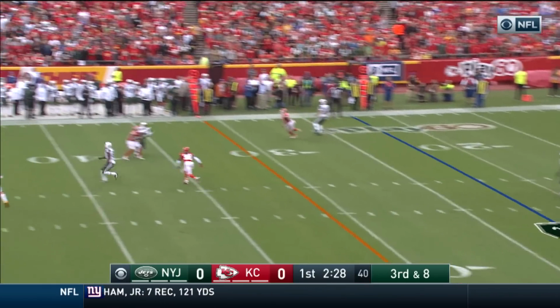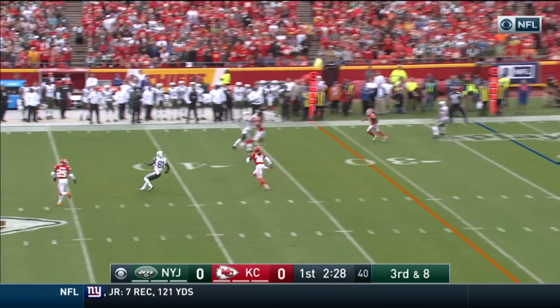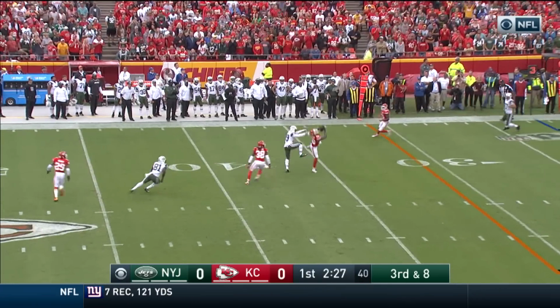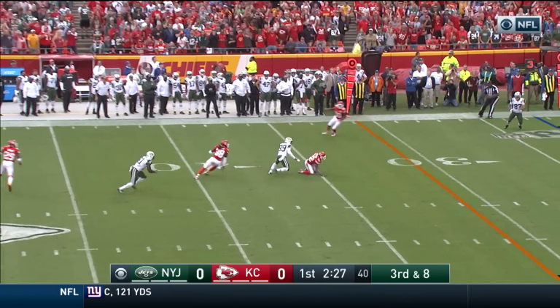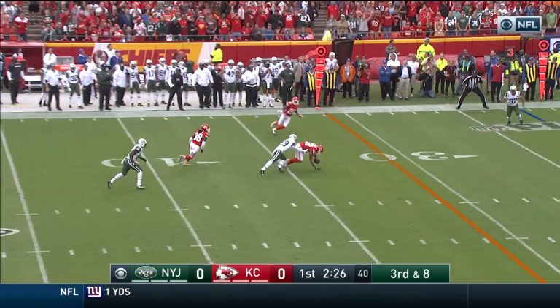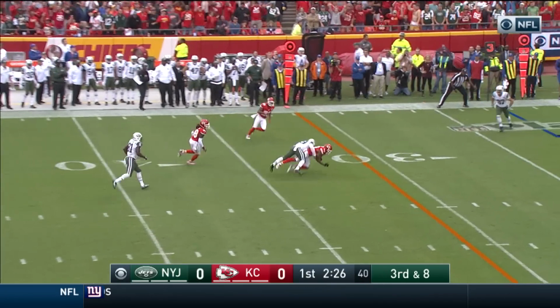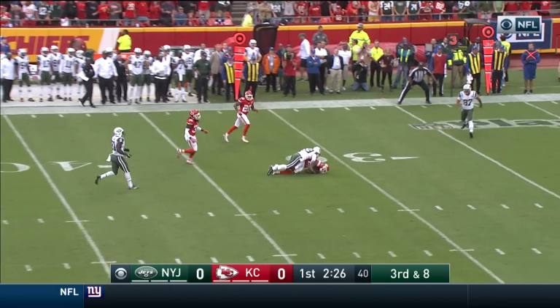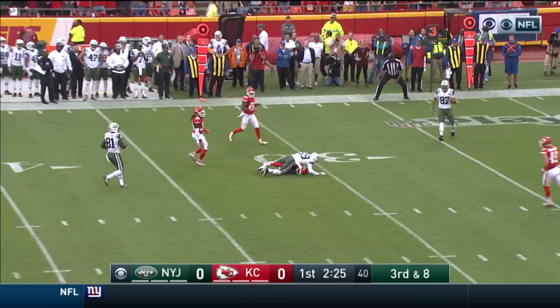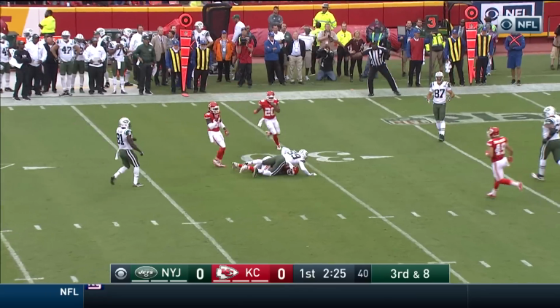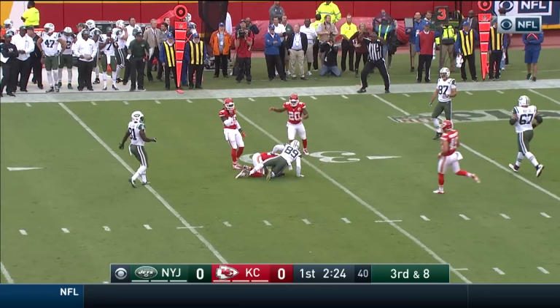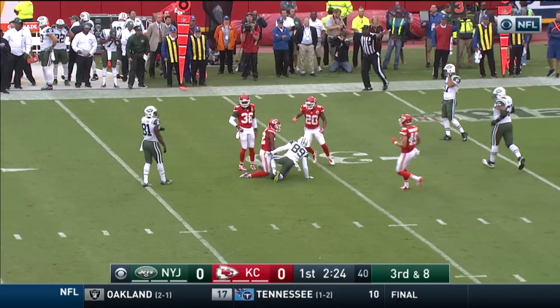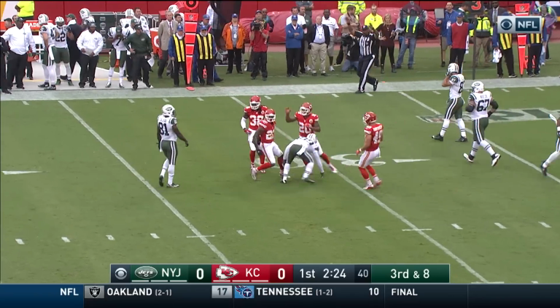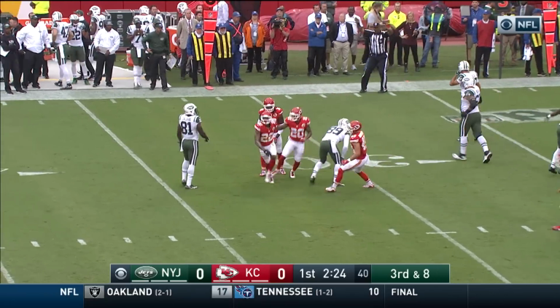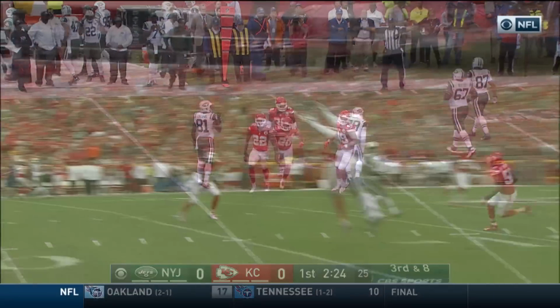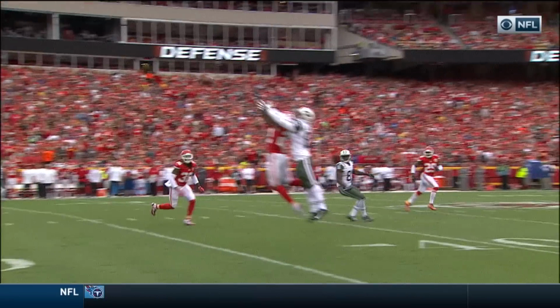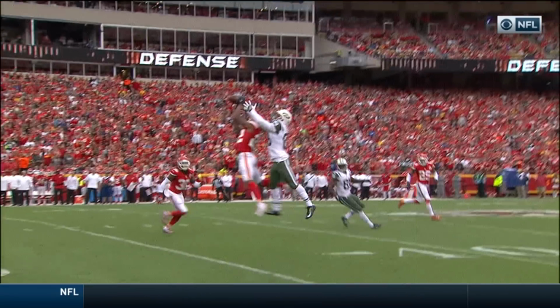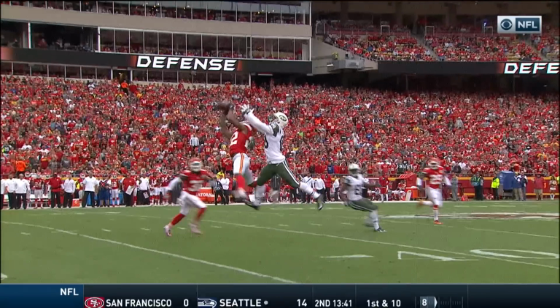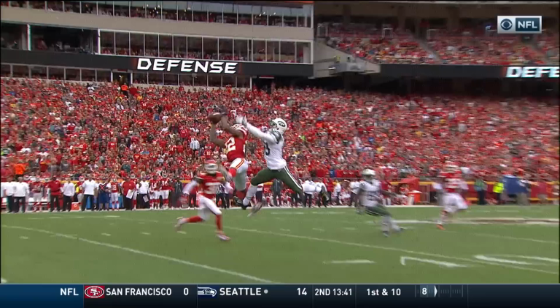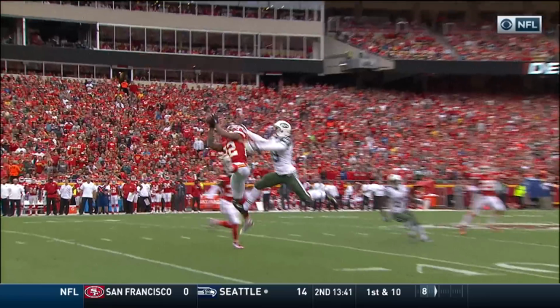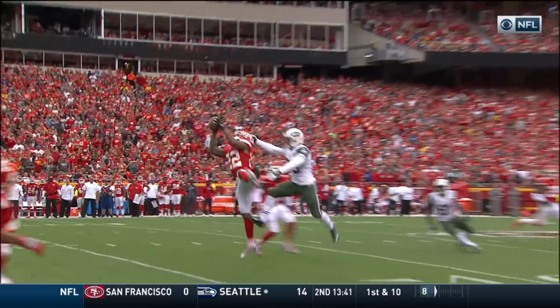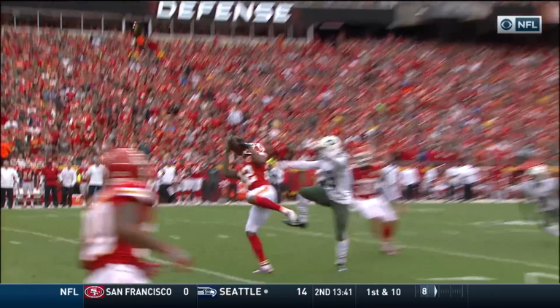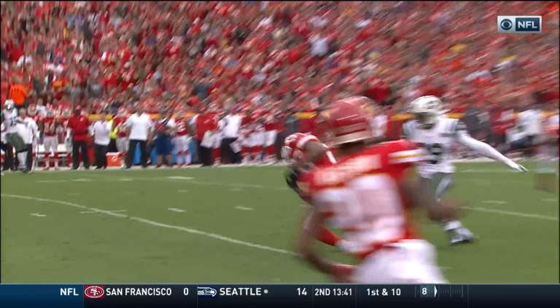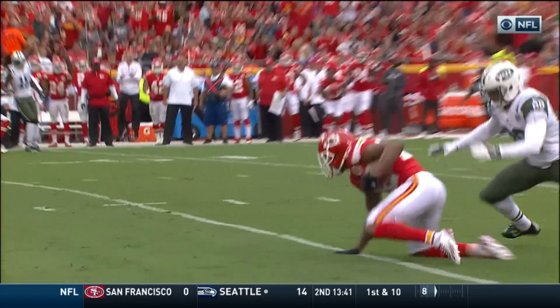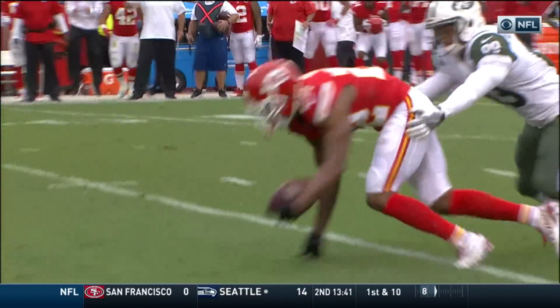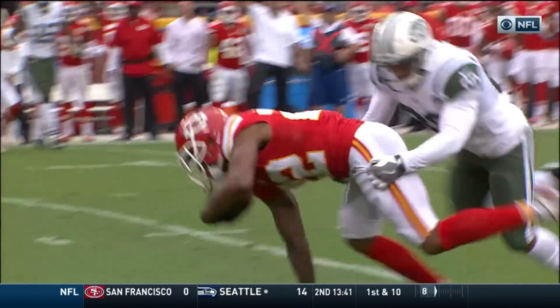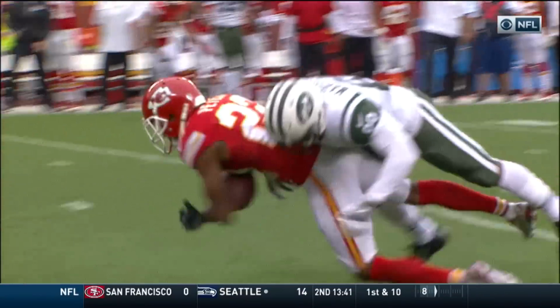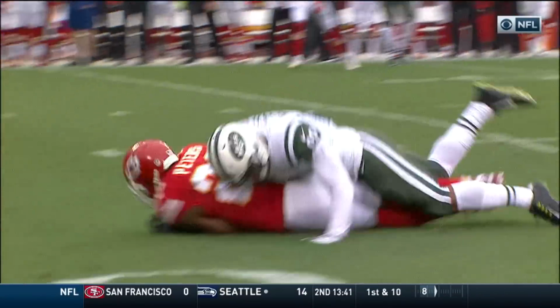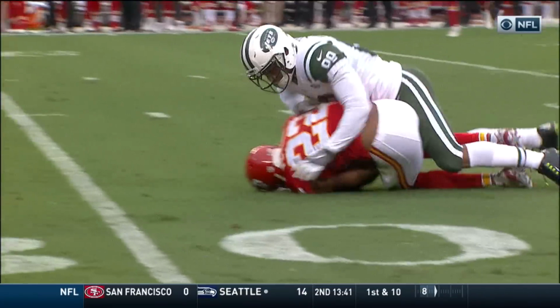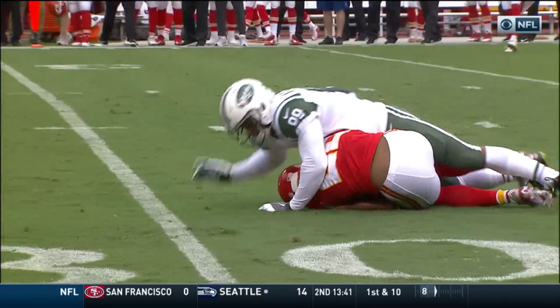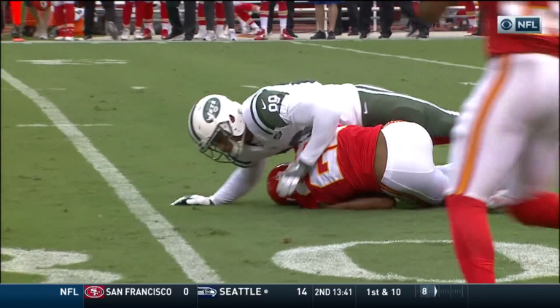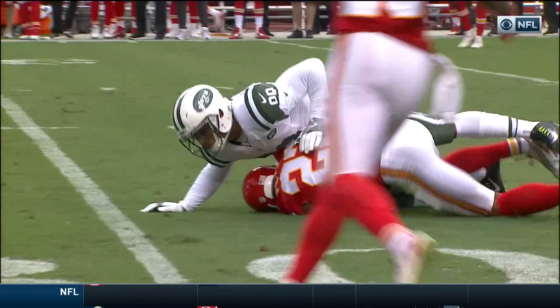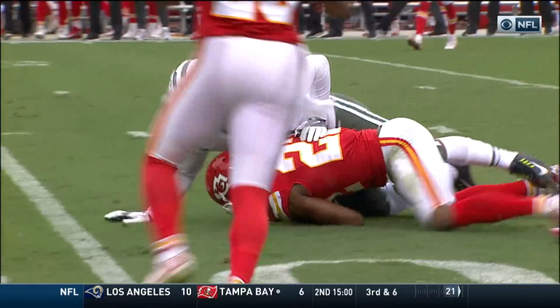Throwing — intercepted at the 35-yard line by Marcus Peters. Fitzpatrick wasn't able to step into it the way he wanted, and Marcus Peters just had his eyes on Fitzpatrick the entire time.